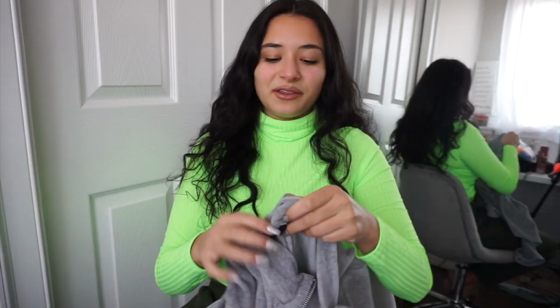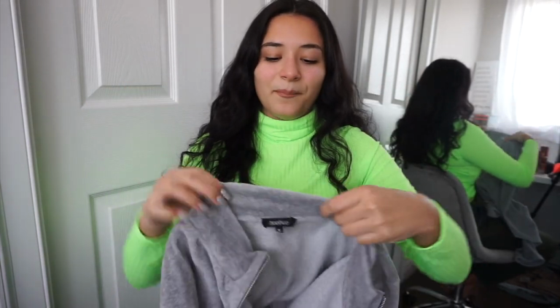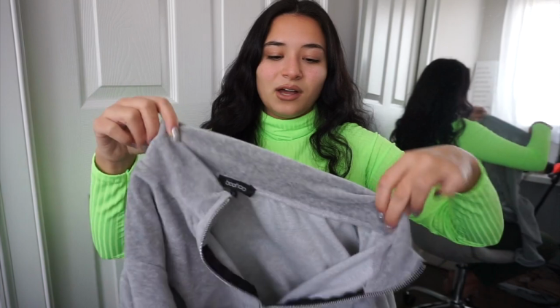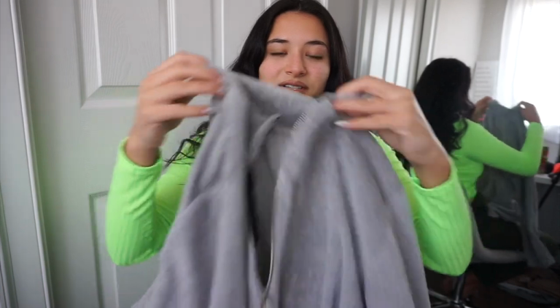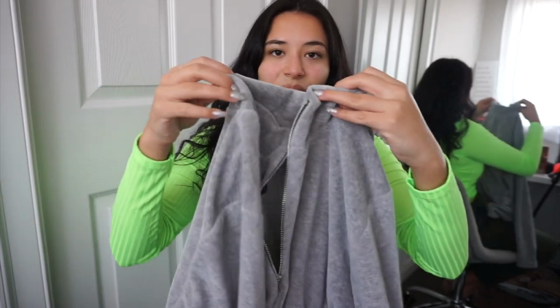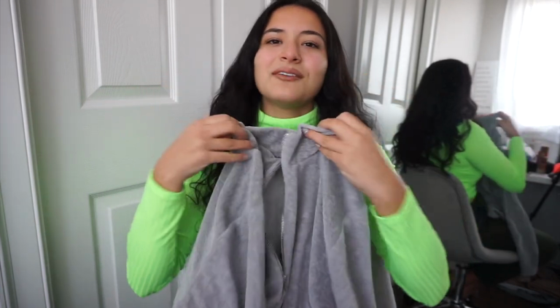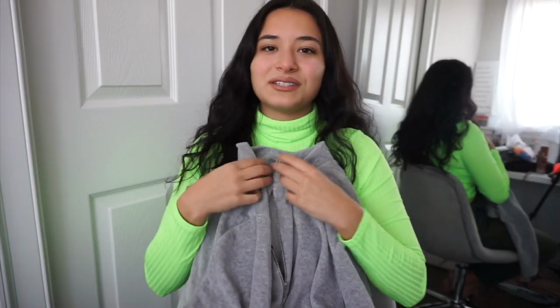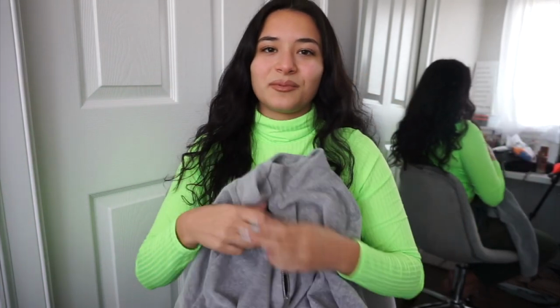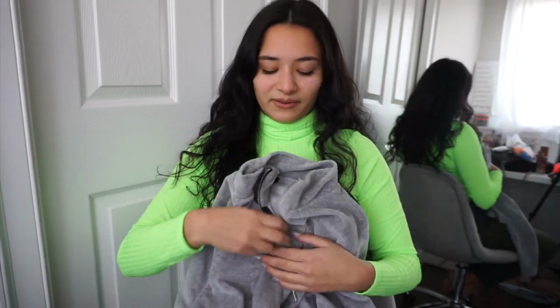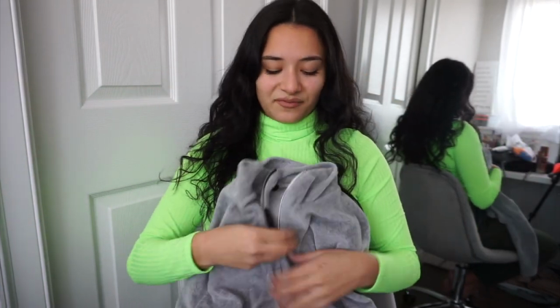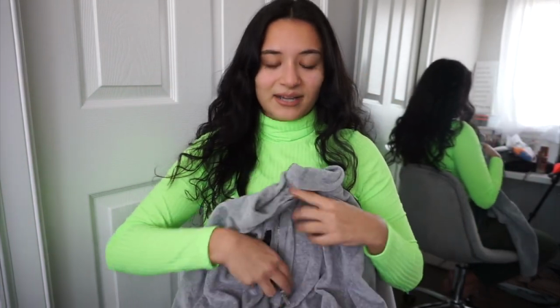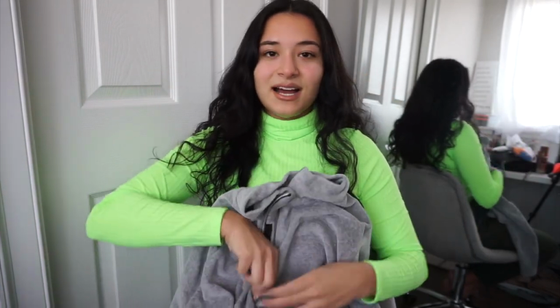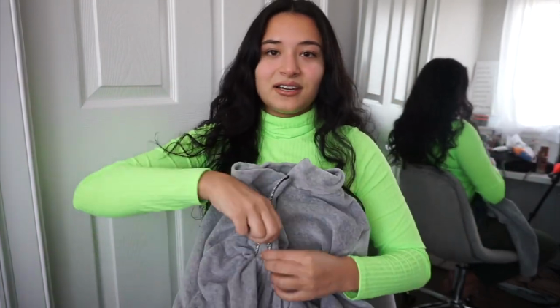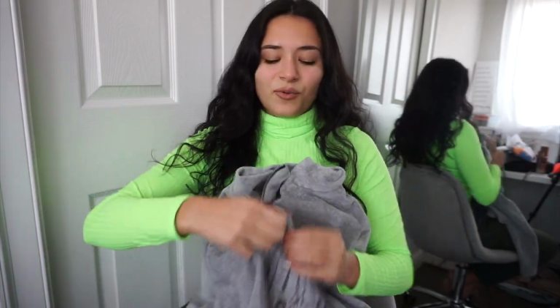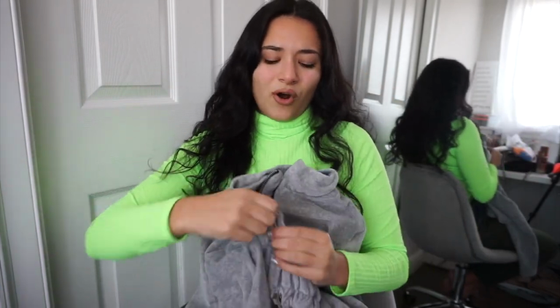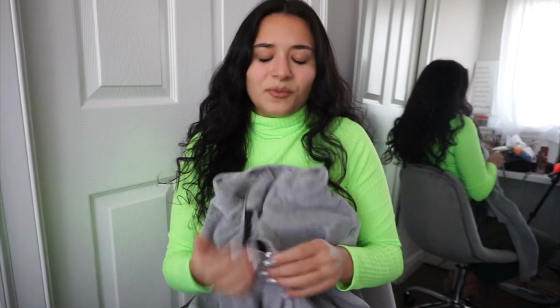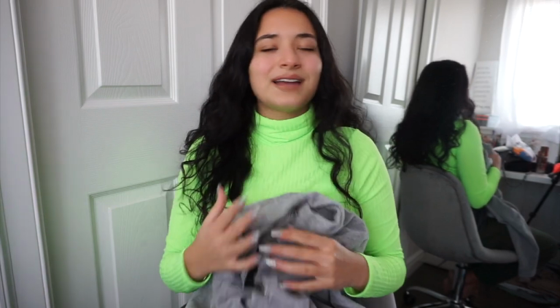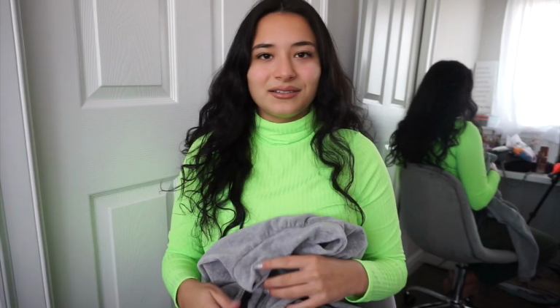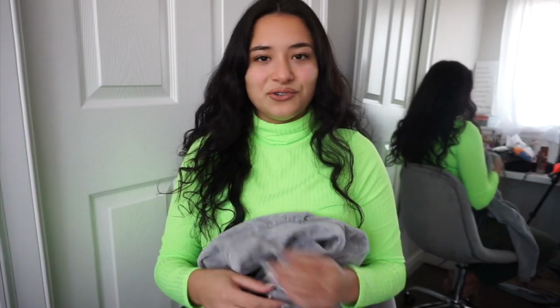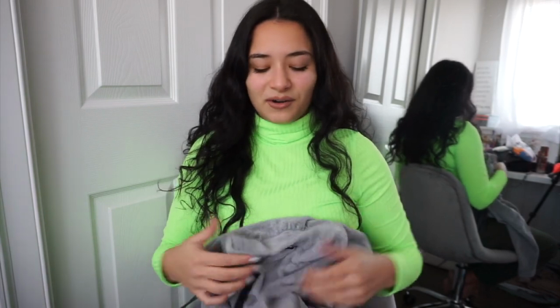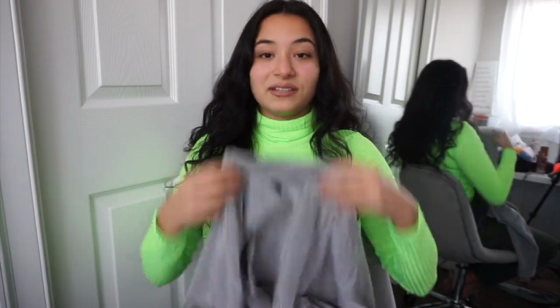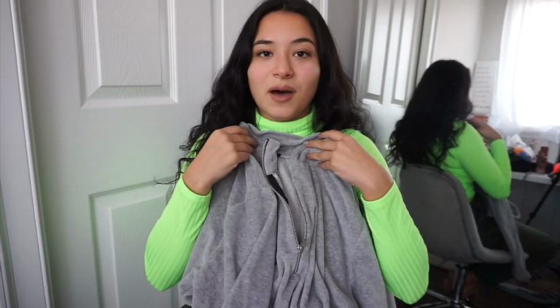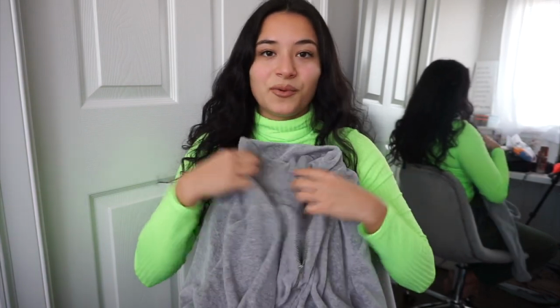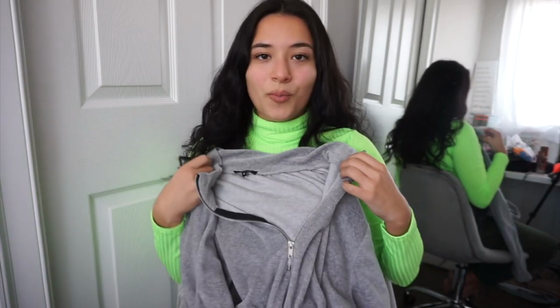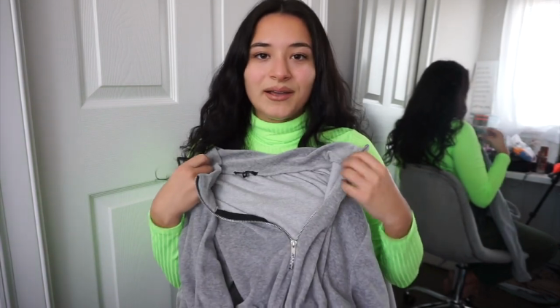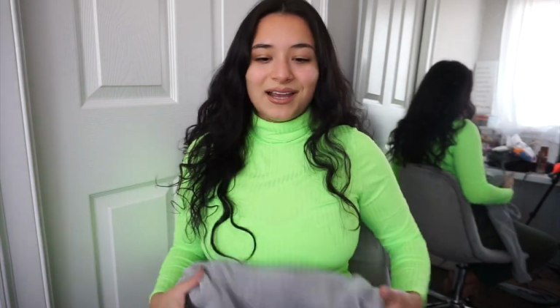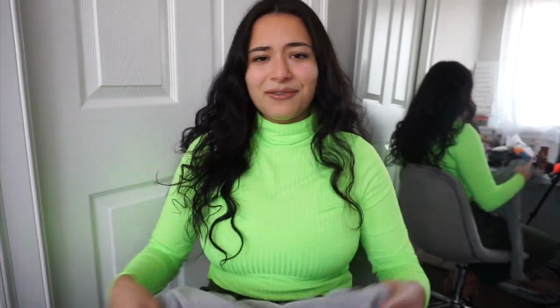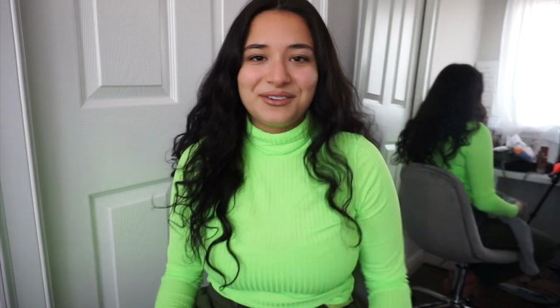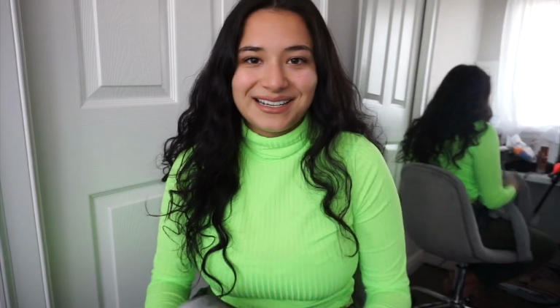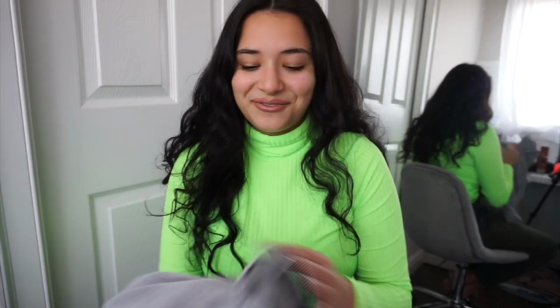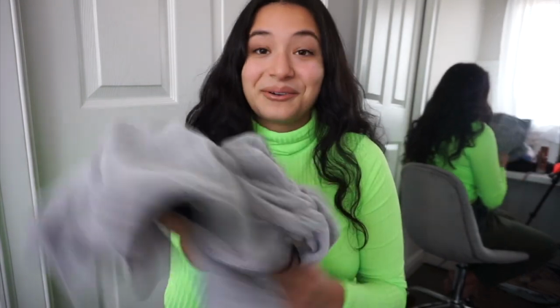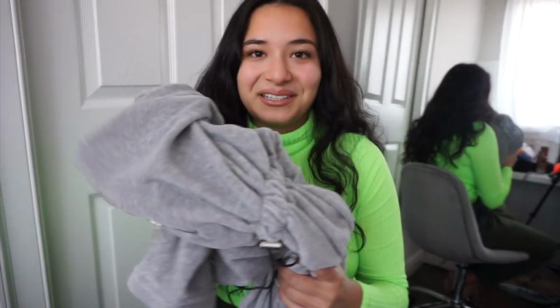I'm obsessed with the zip-up neckline — I think there are so many ways you can style it. You can wear it zipped up or open, whatever you want to do that day. I really love this piece.